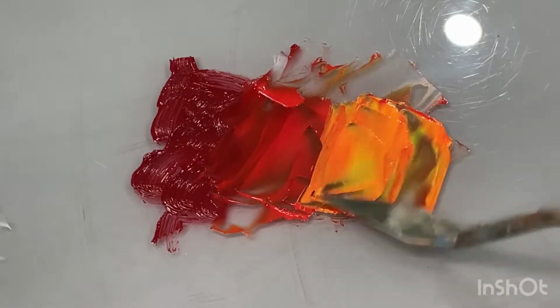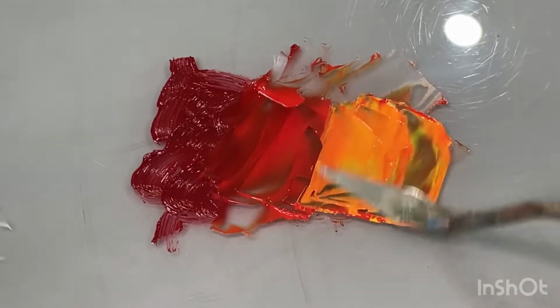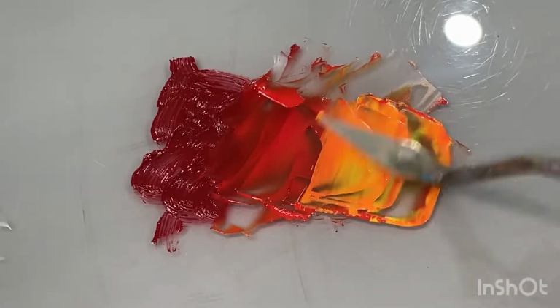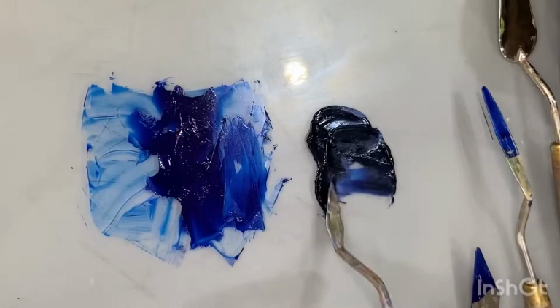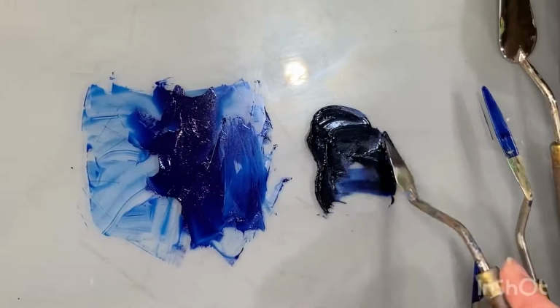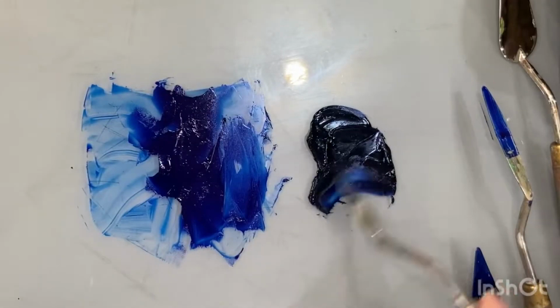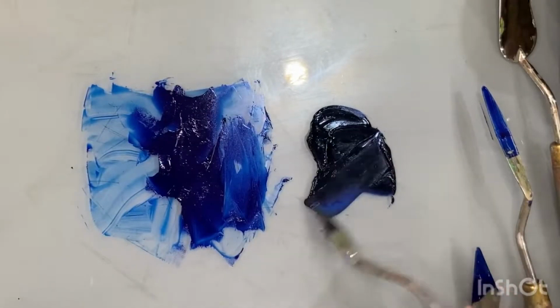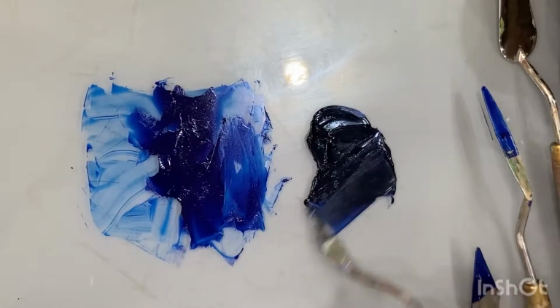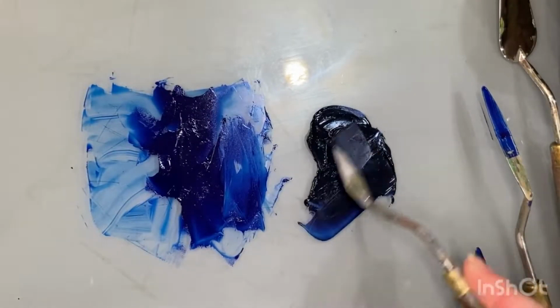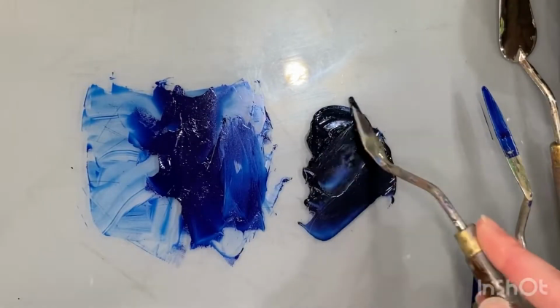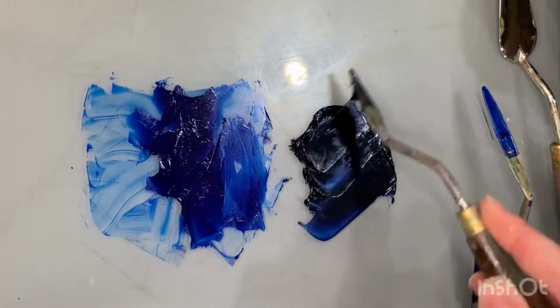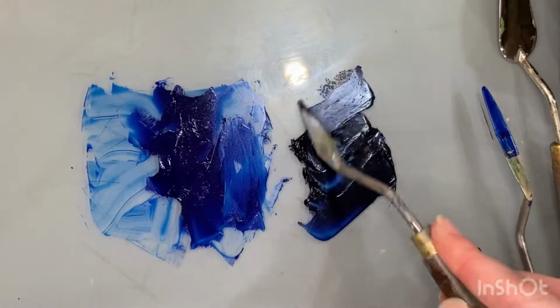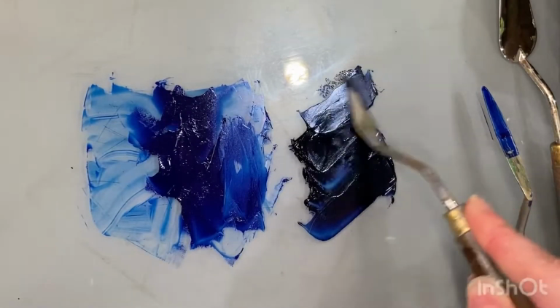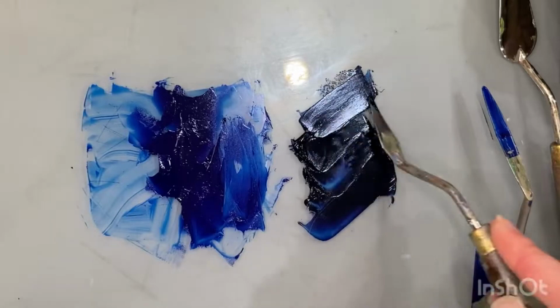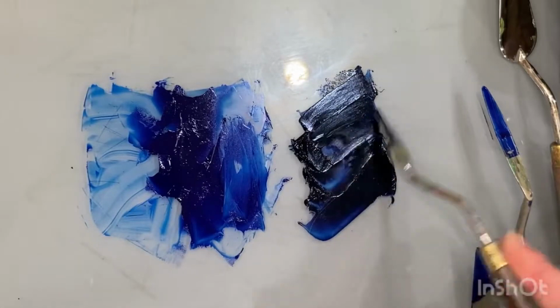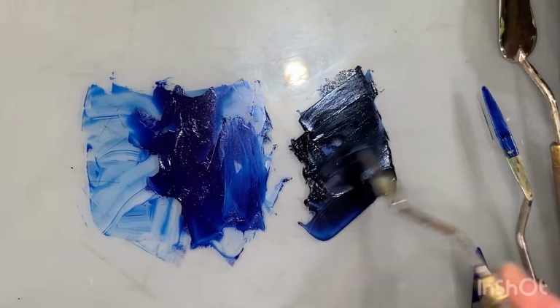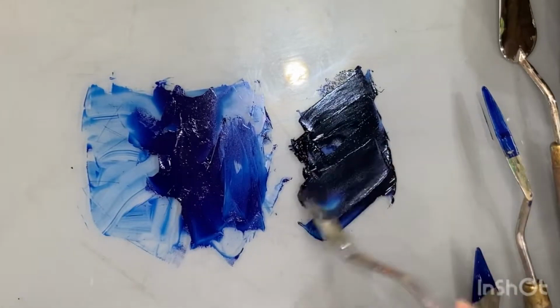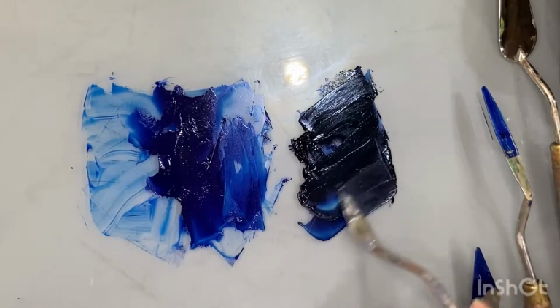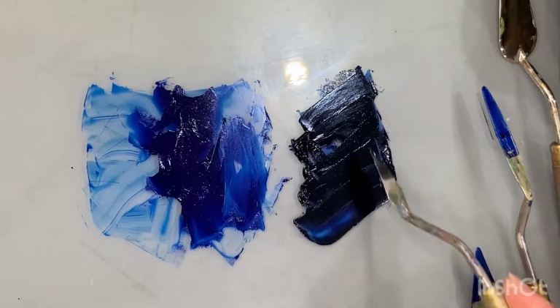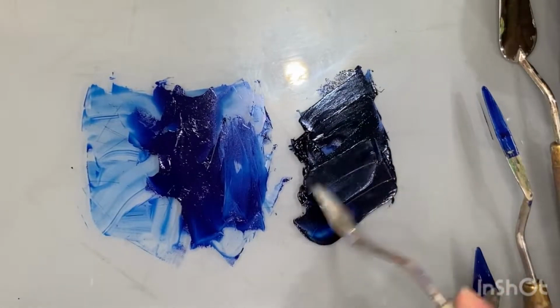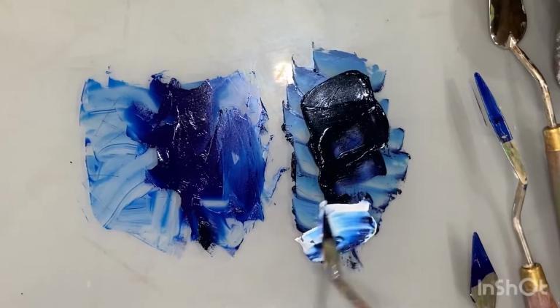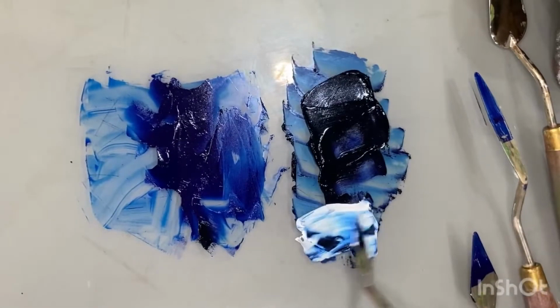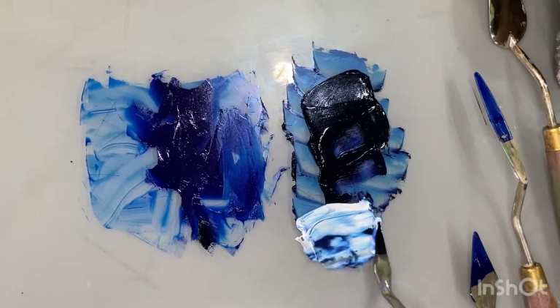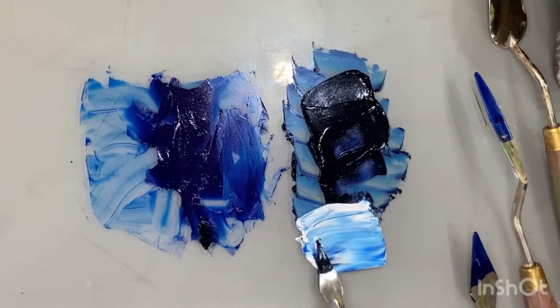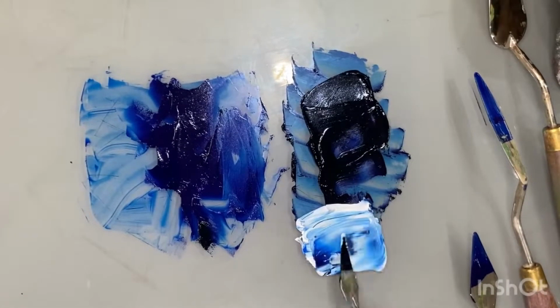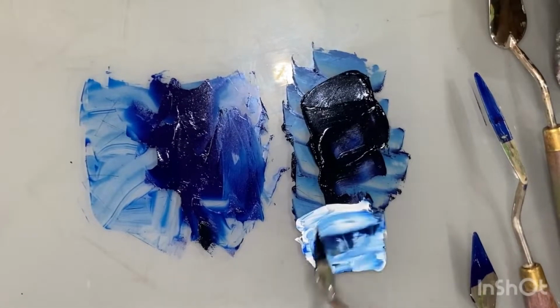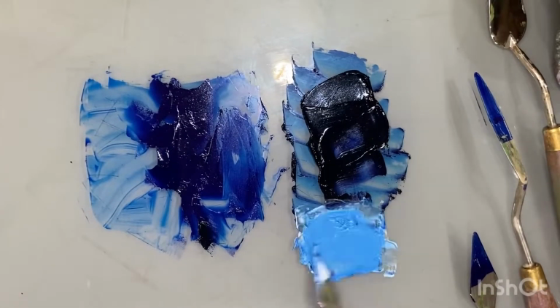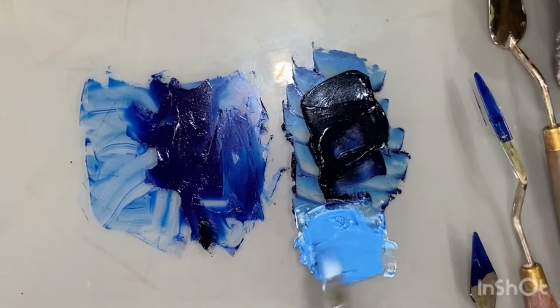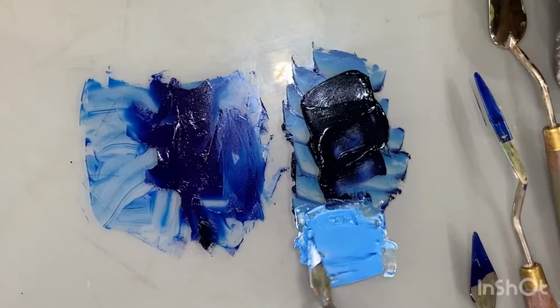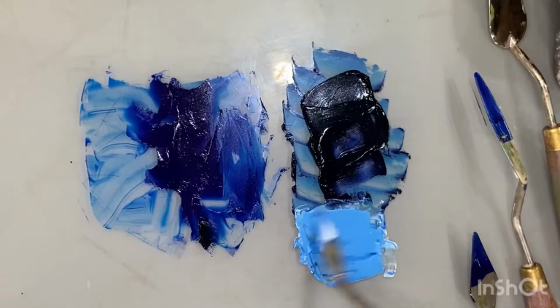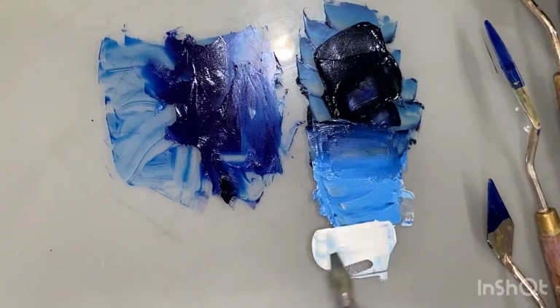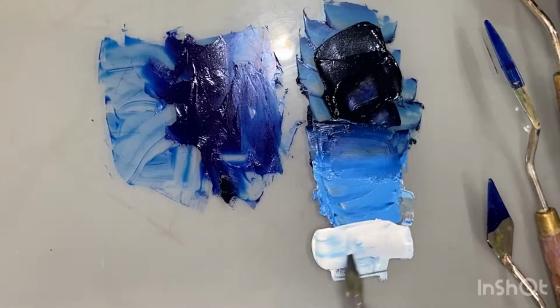A mineral color like this Prussian blue will gray down or lose chroma when you mix it with white. Adding white to any mineral color will change both the value and the chroma.